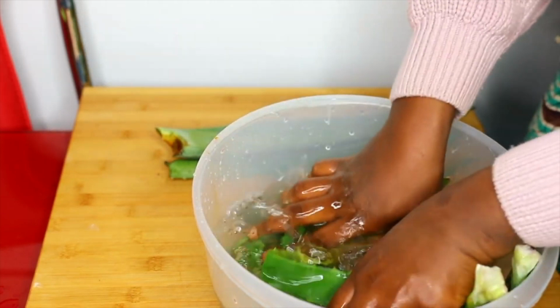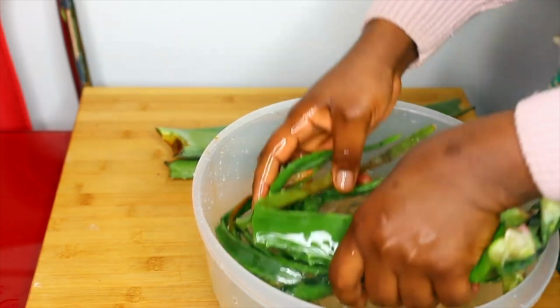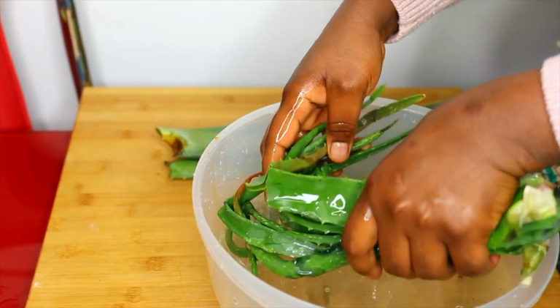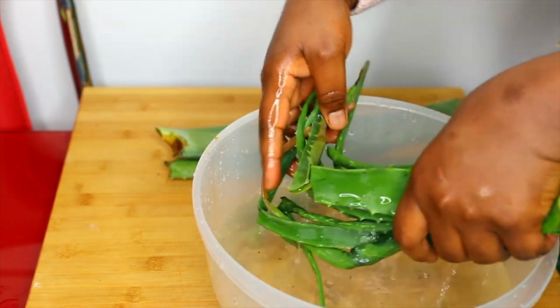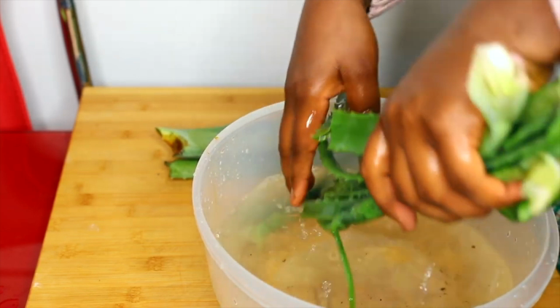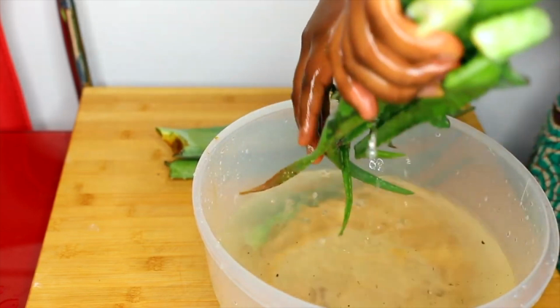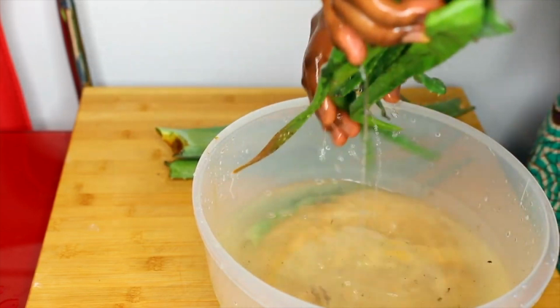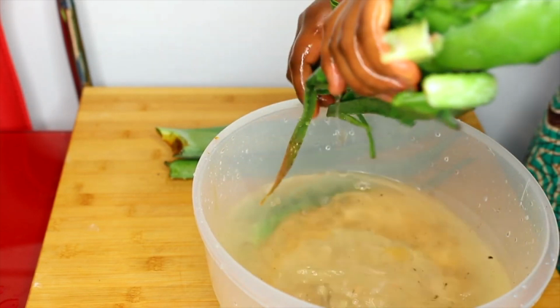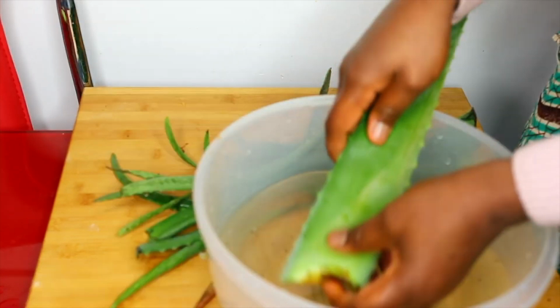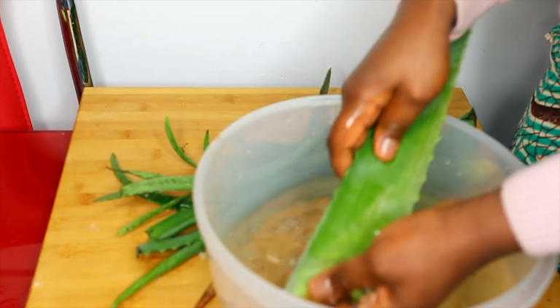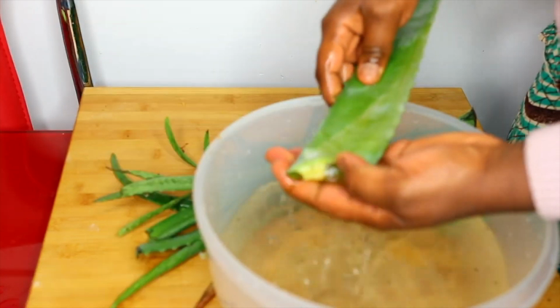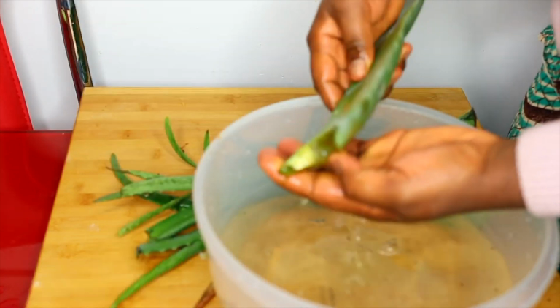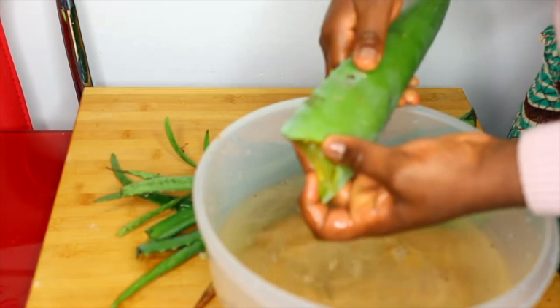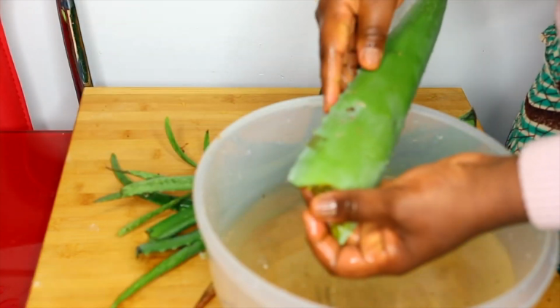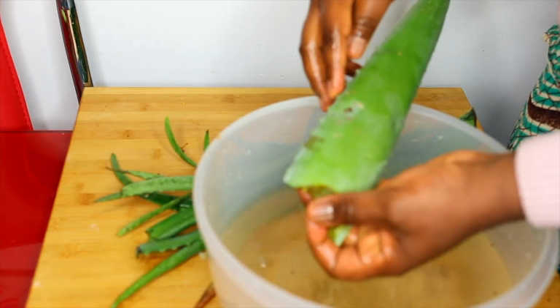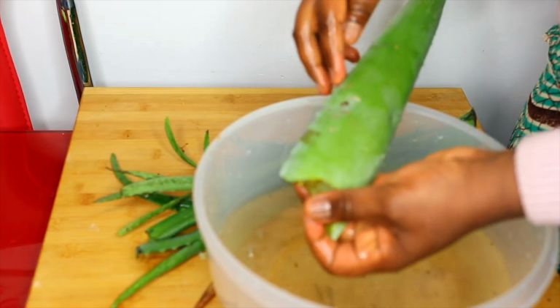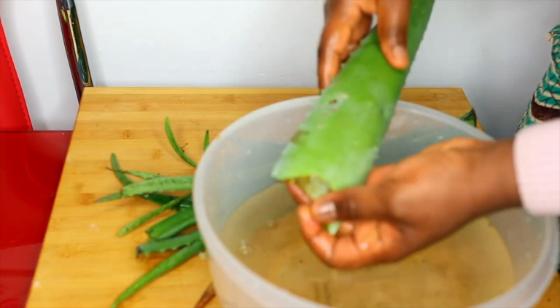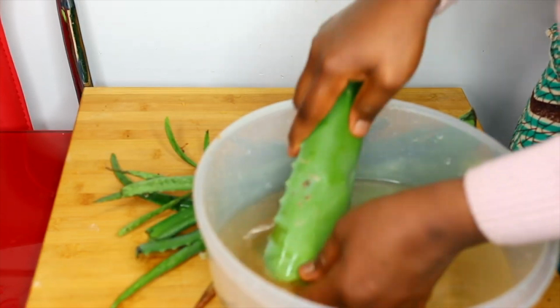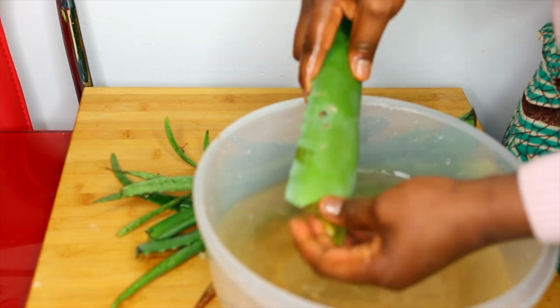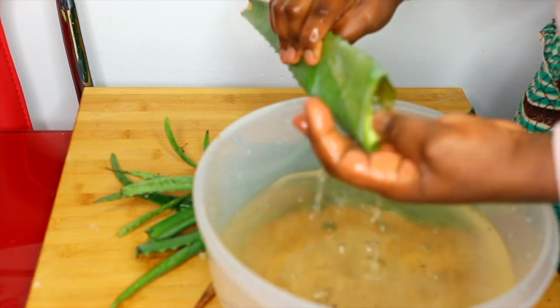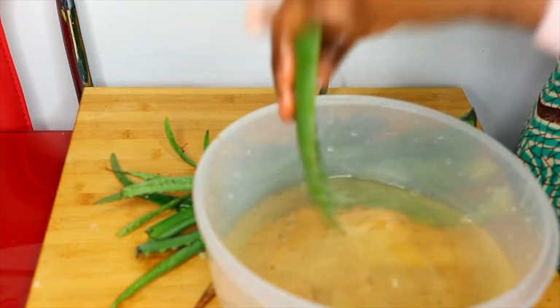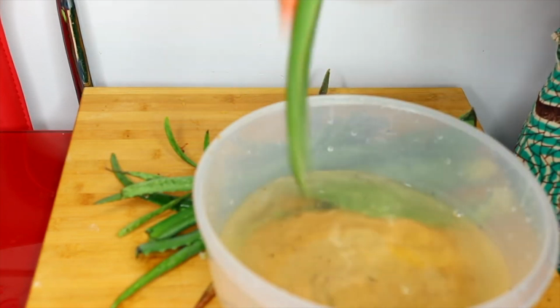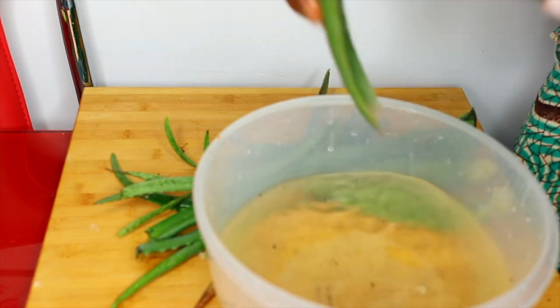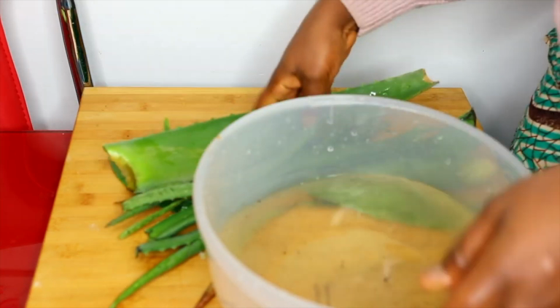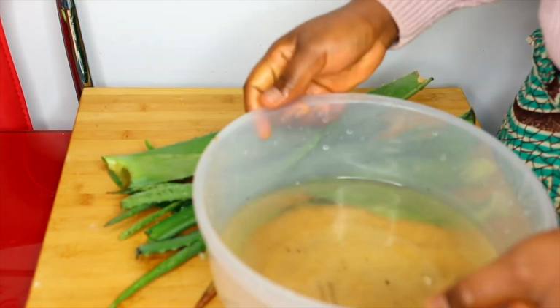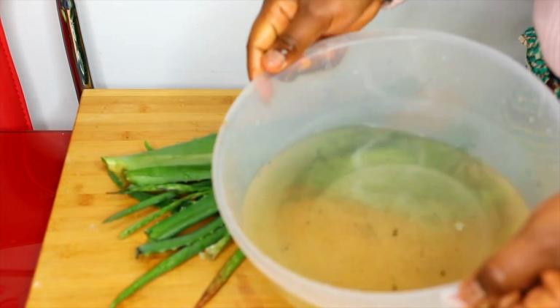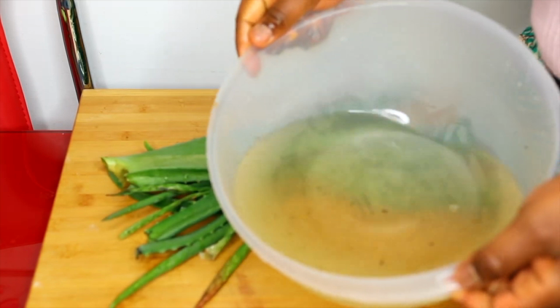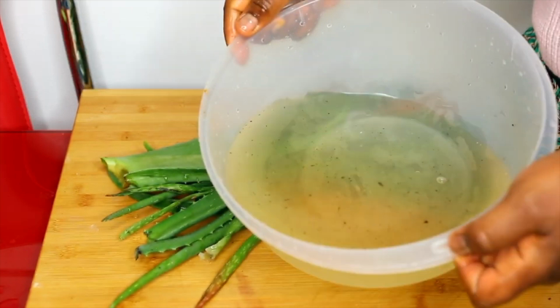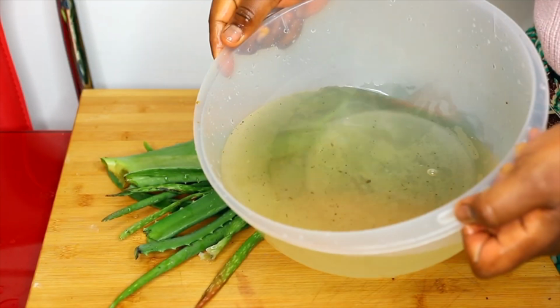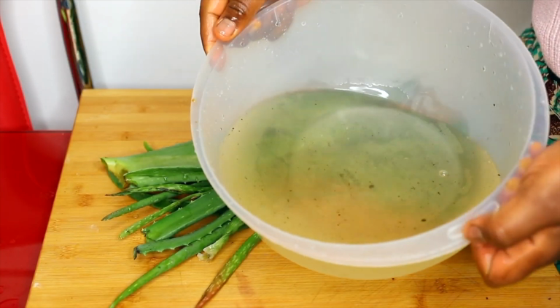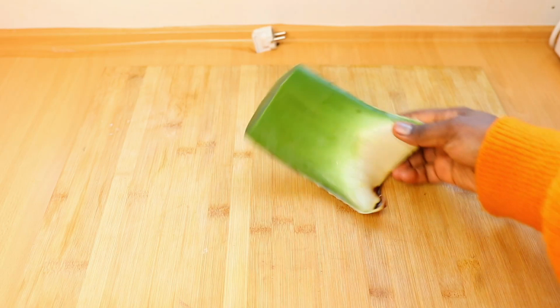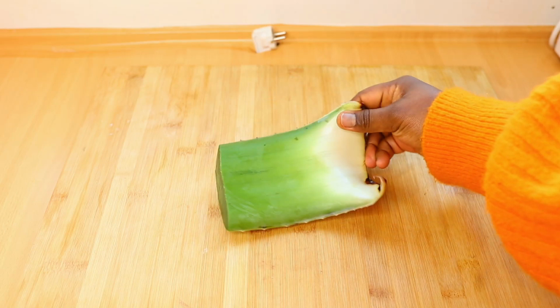Before I start any process — whether making aloe vera gel, storing it, using it as a leave-in conditioner, or as a butter — I always make sure the plant is thoroughly cleaned first.